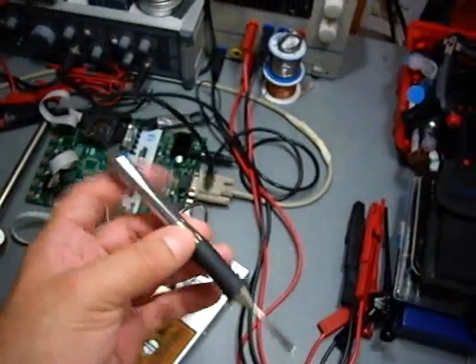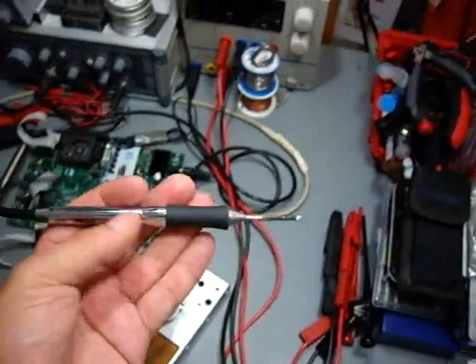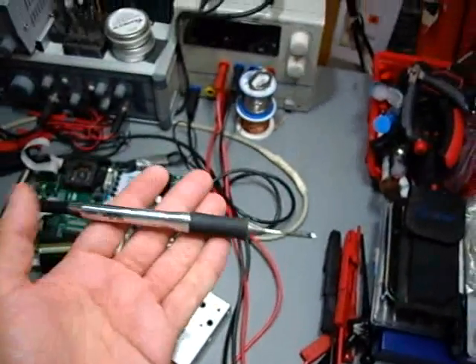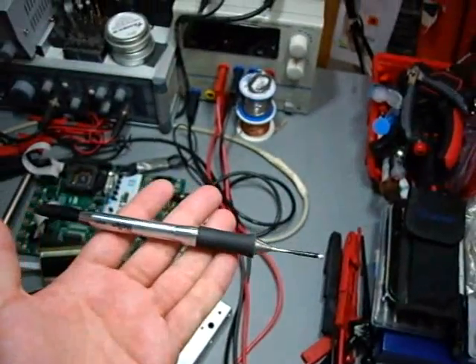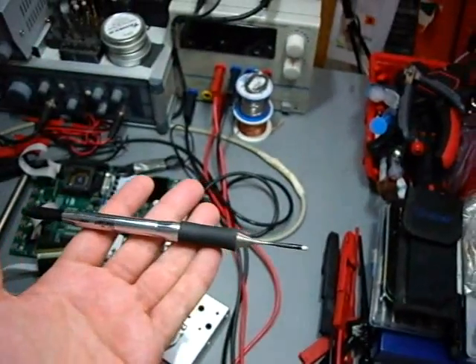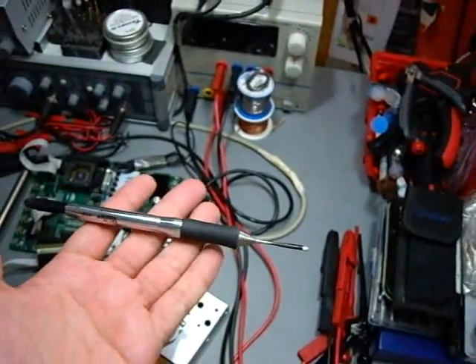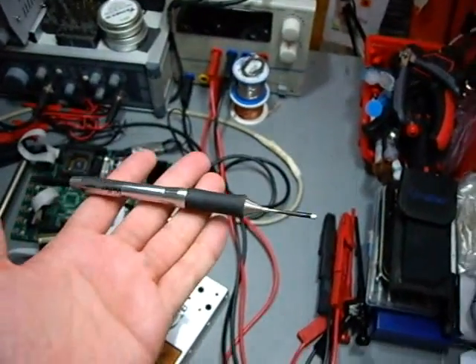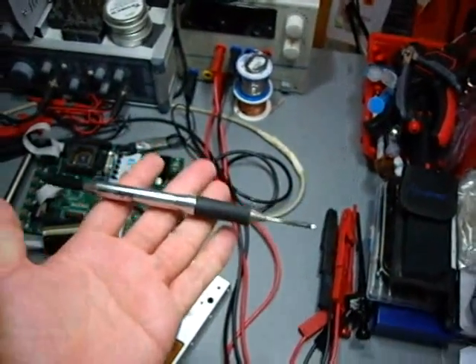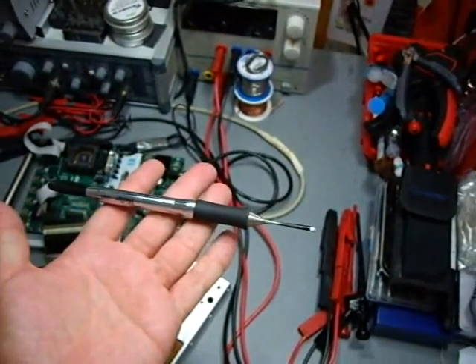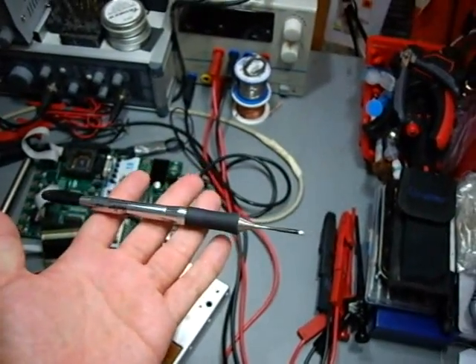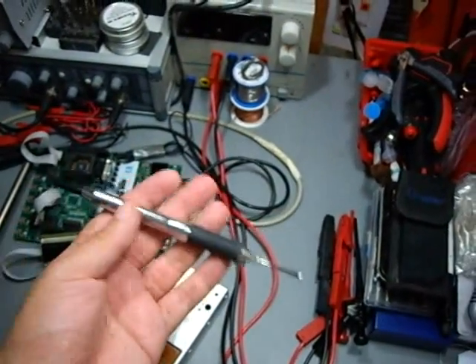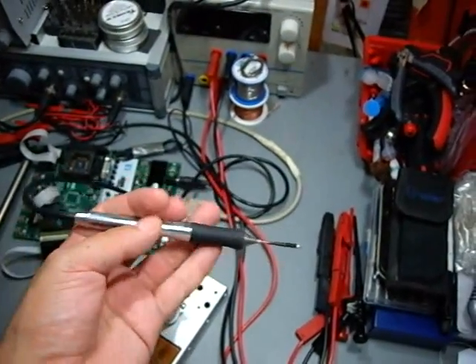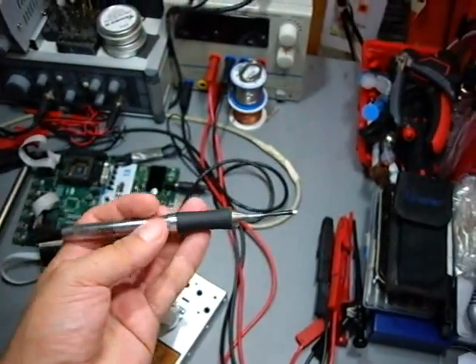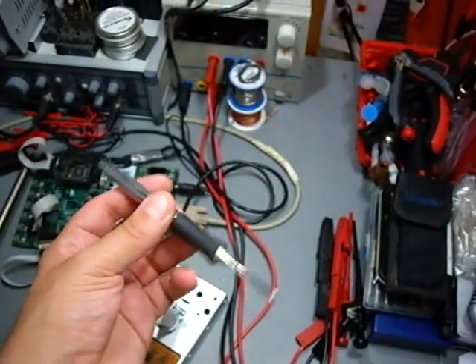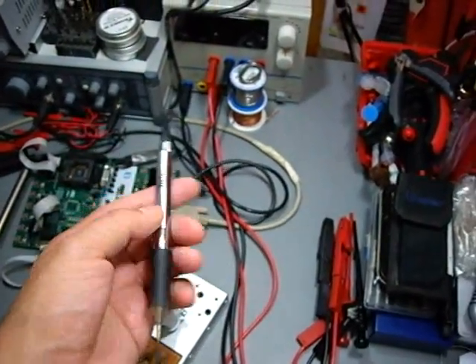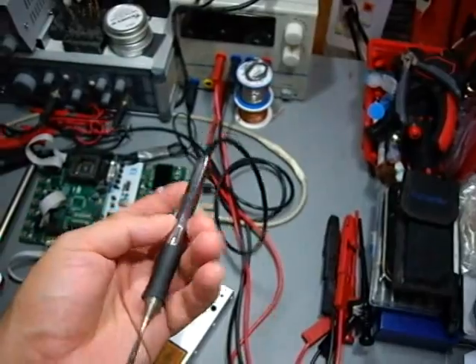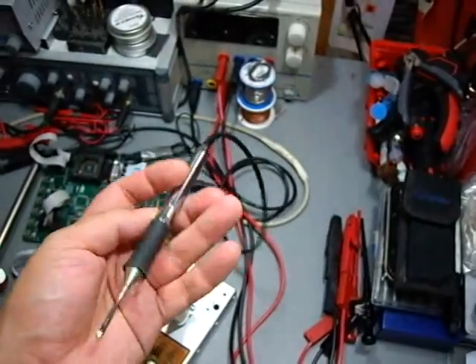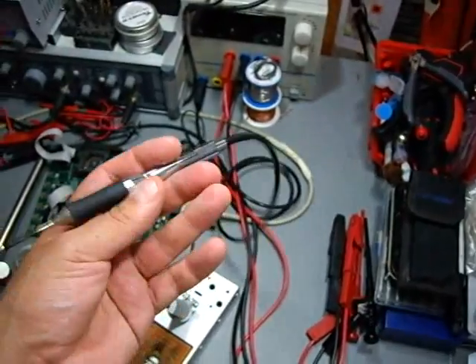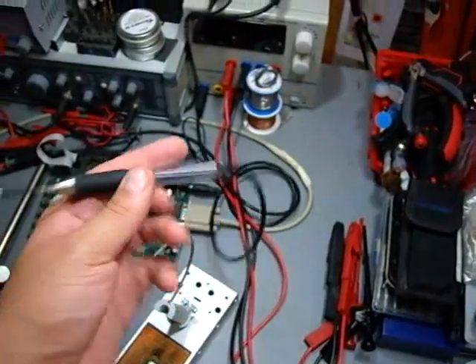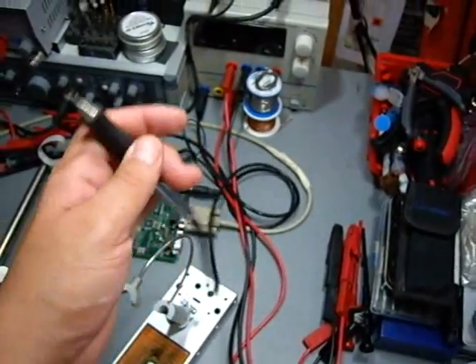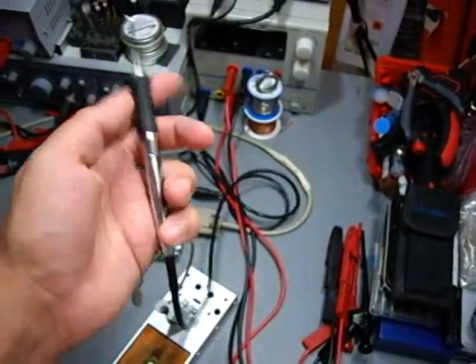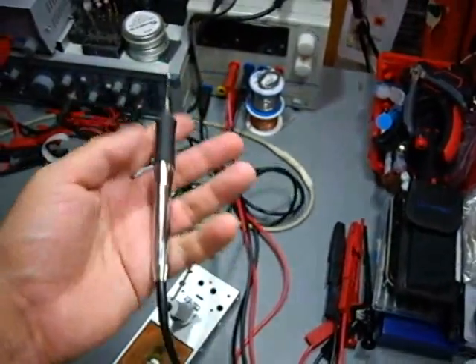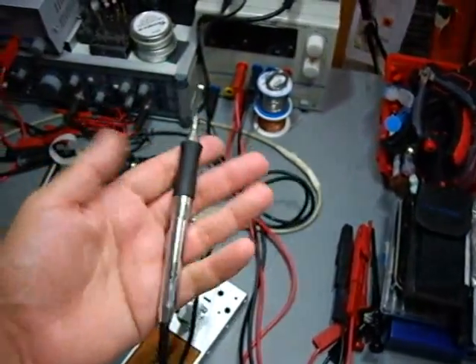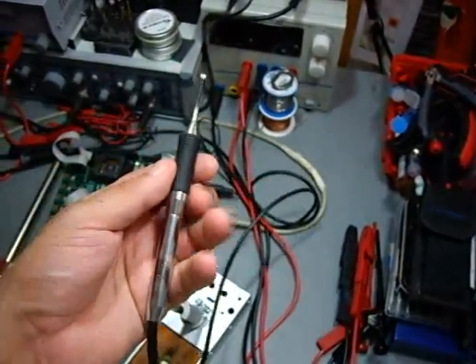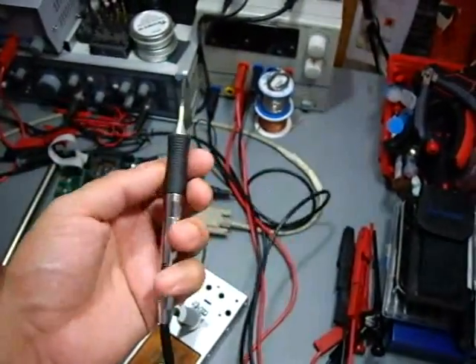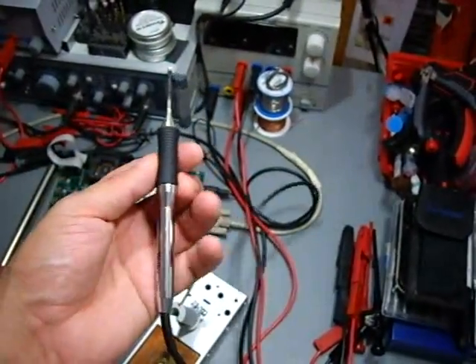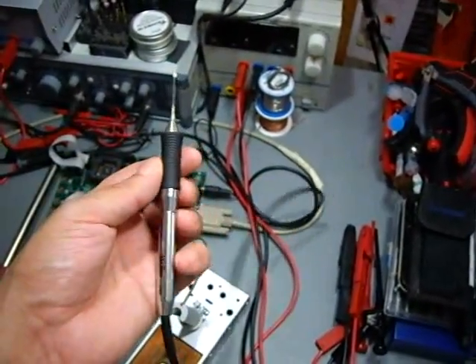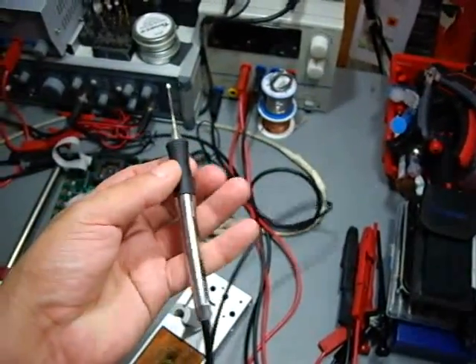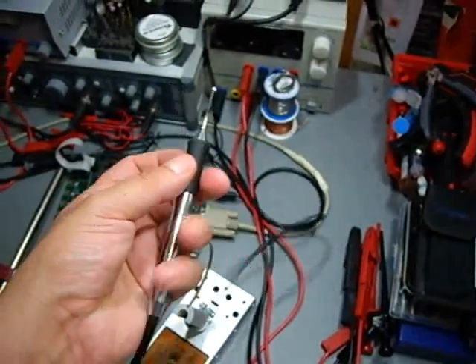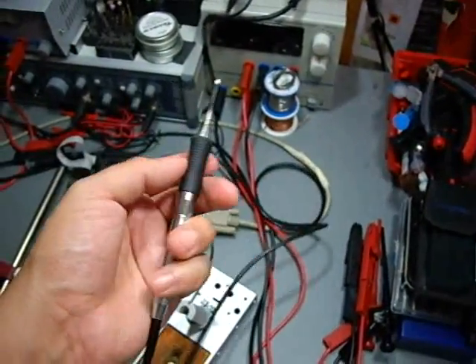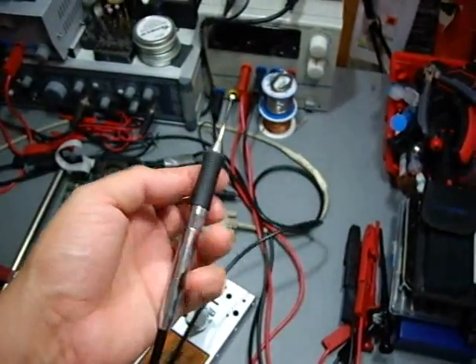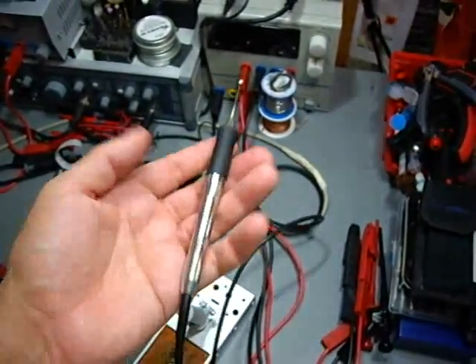I would call it a pen, and Vela calls it a pen because, as you can see, it's quite a fine, small soldering pen.